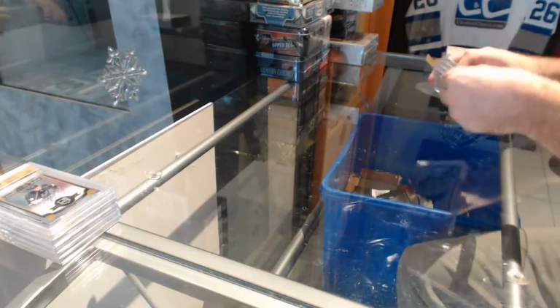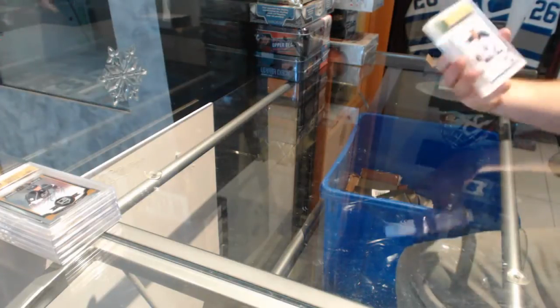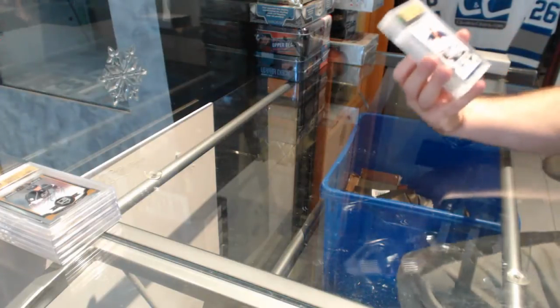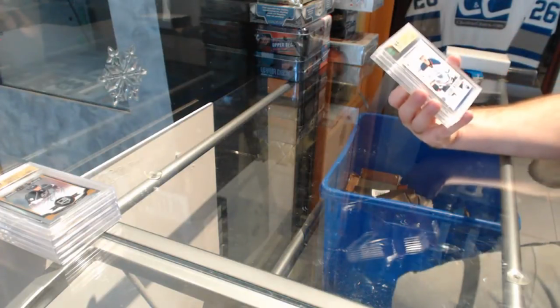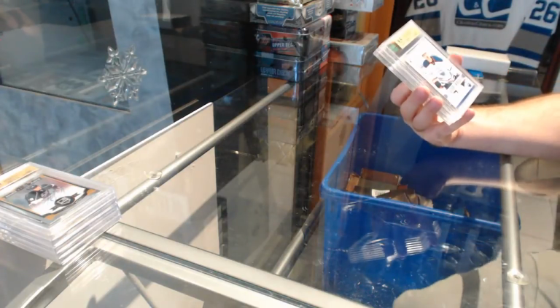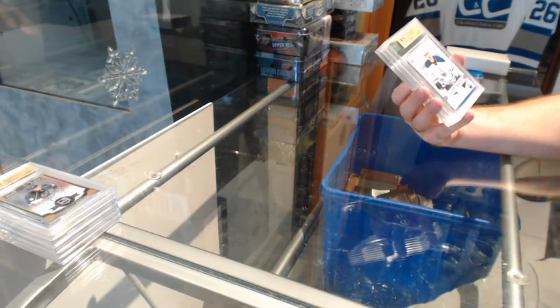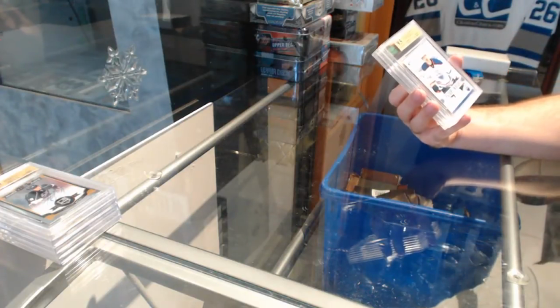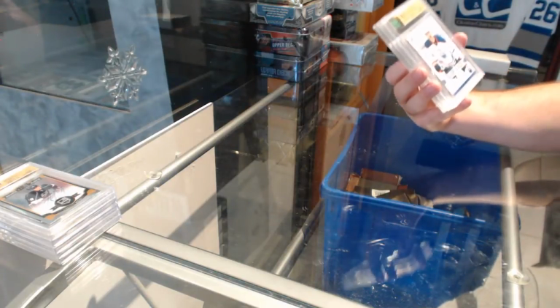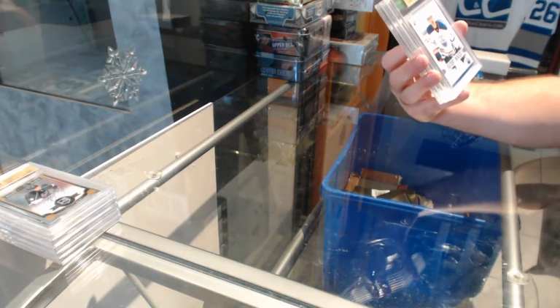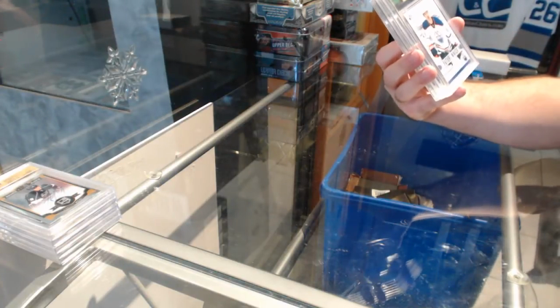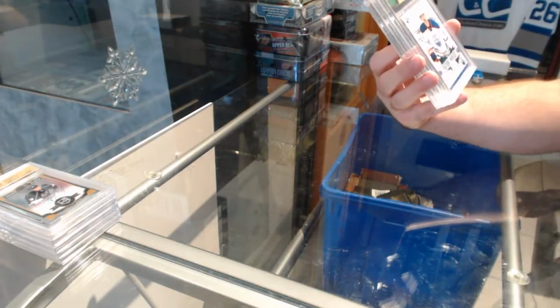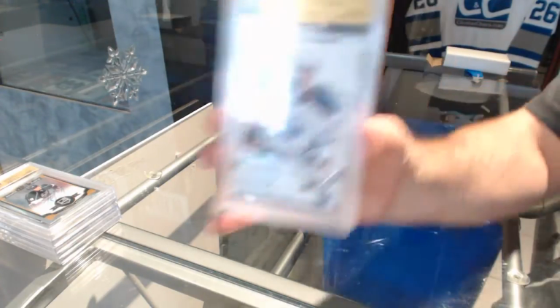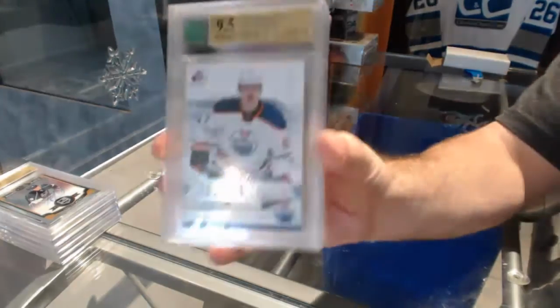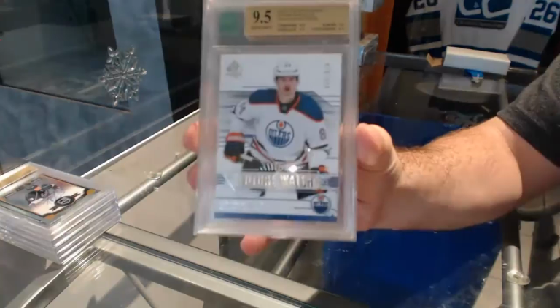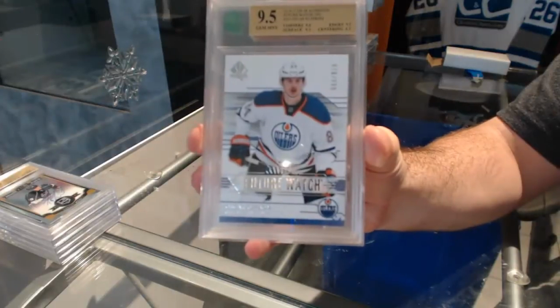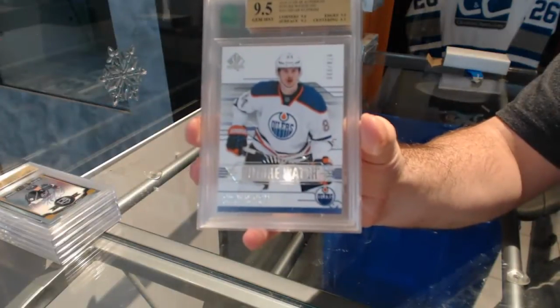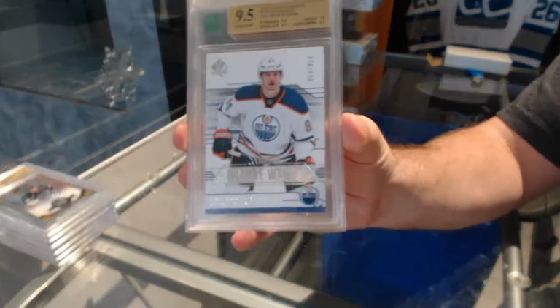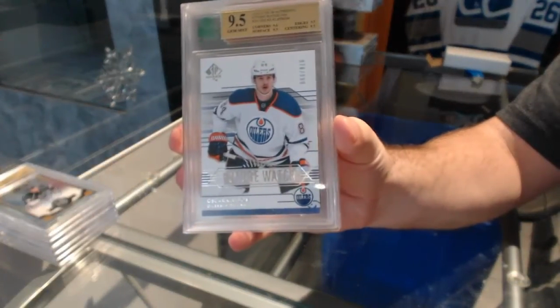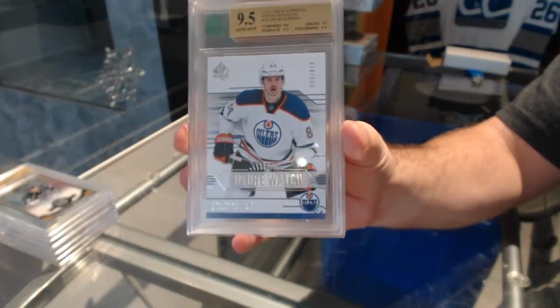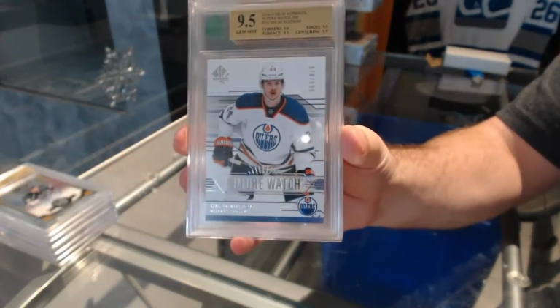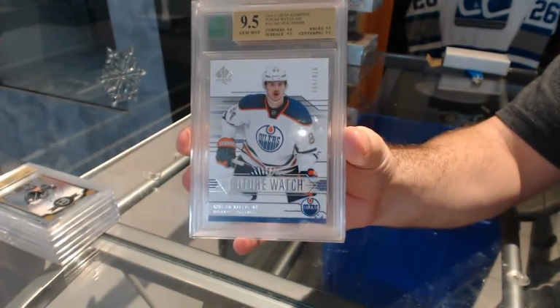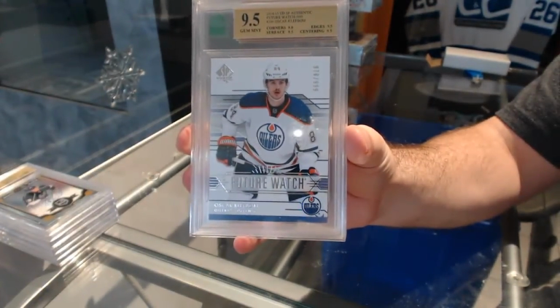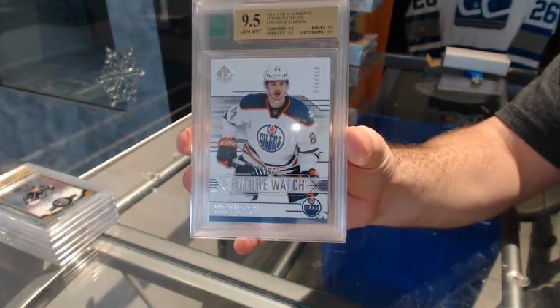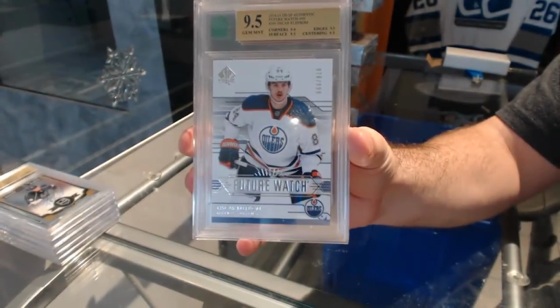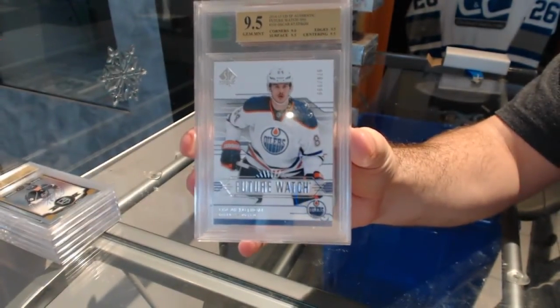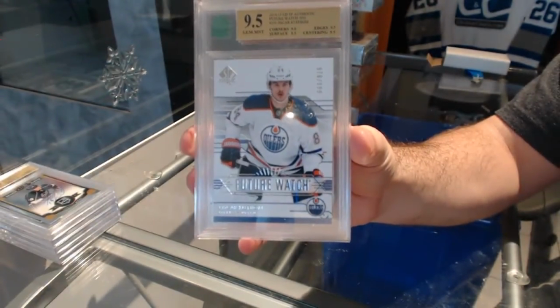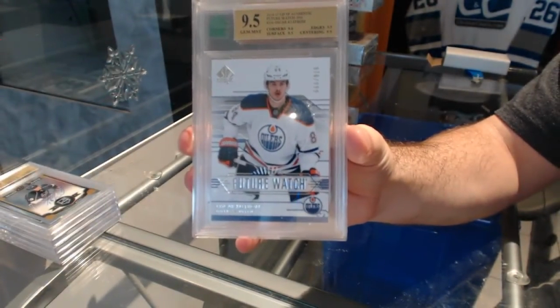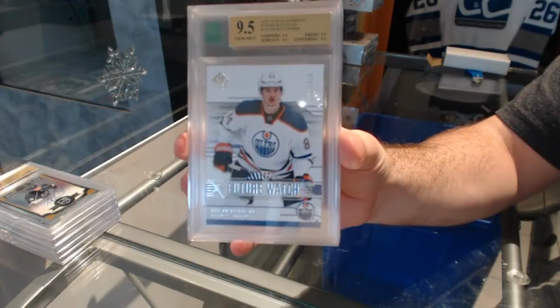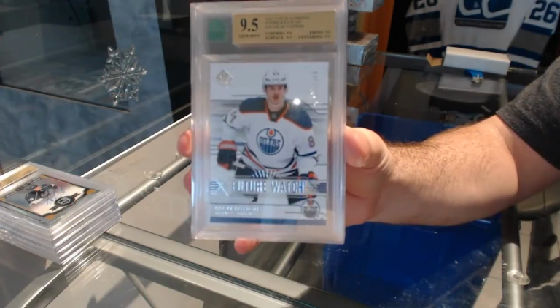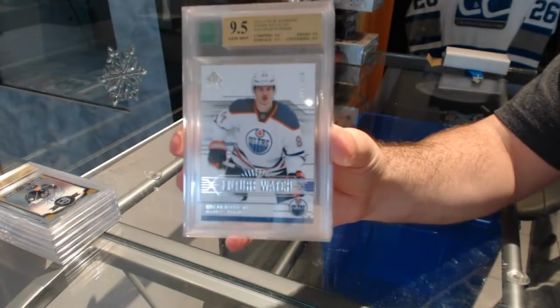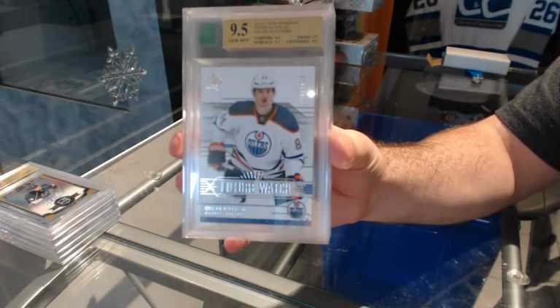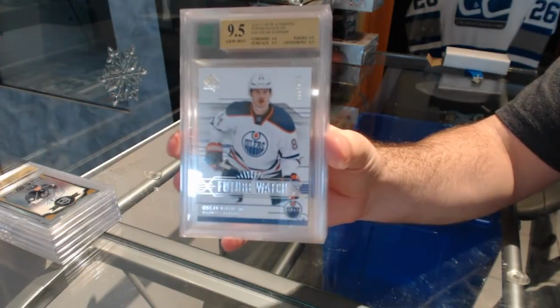For the Oilers, the $99.95 Future Watch — Oscar Klefbom.